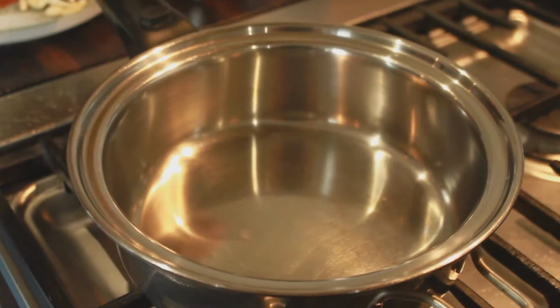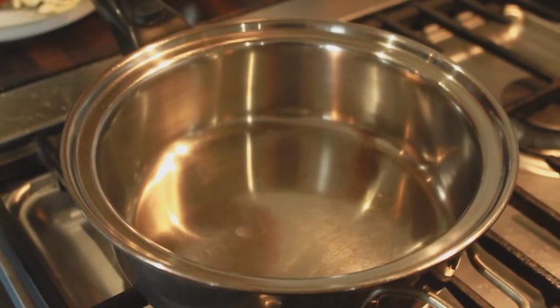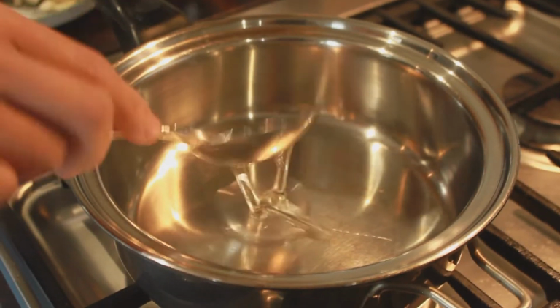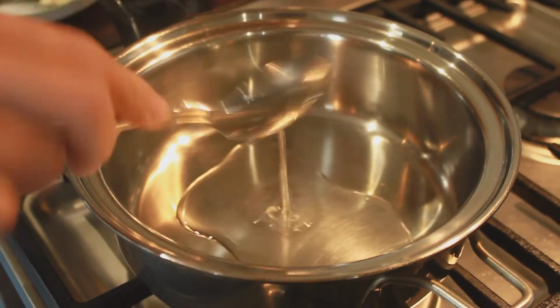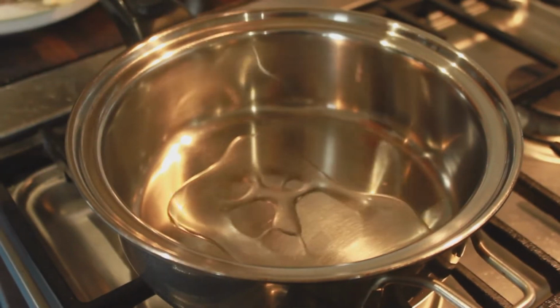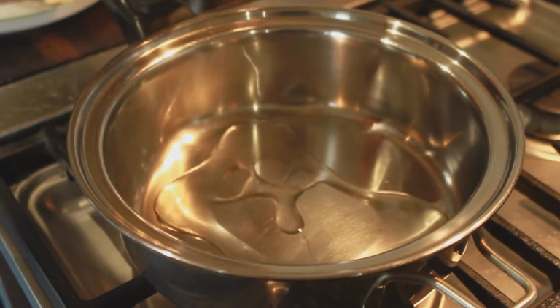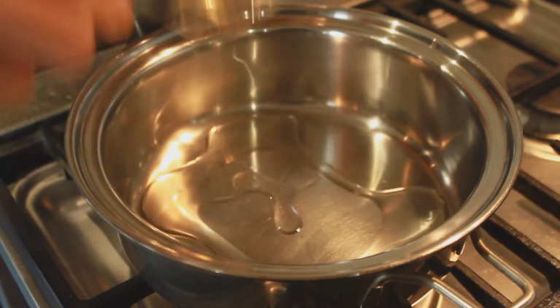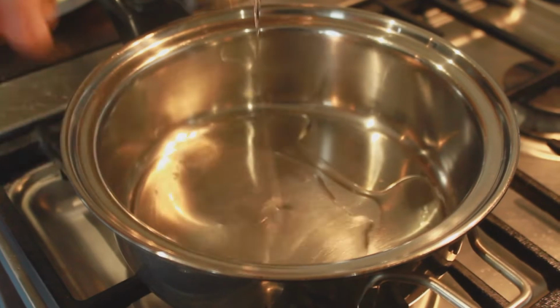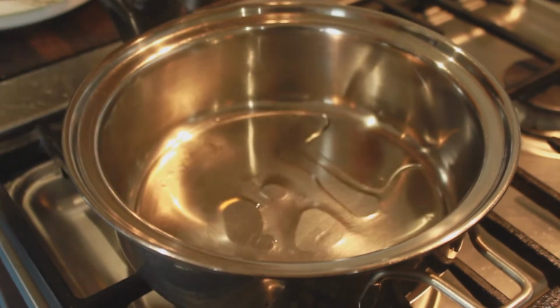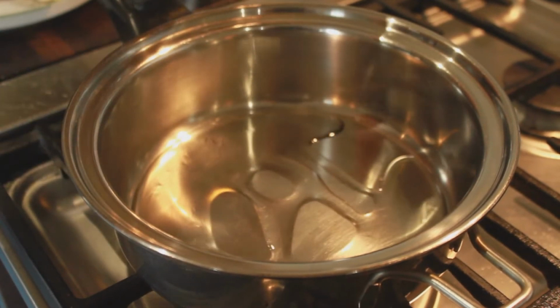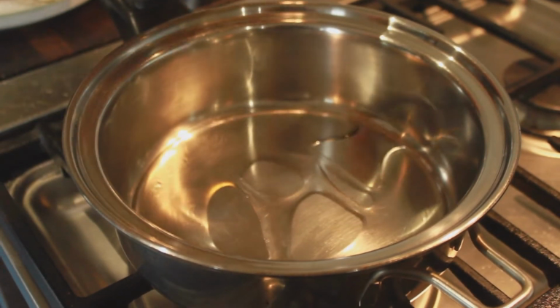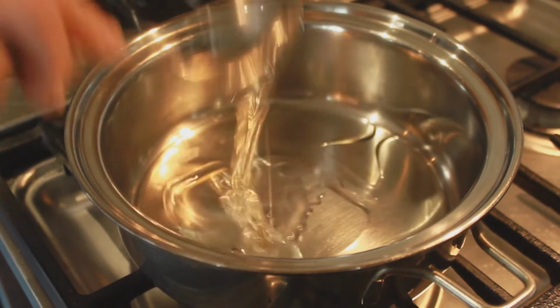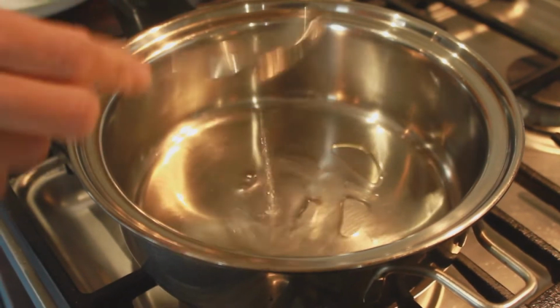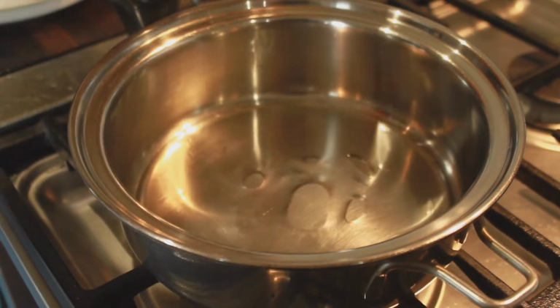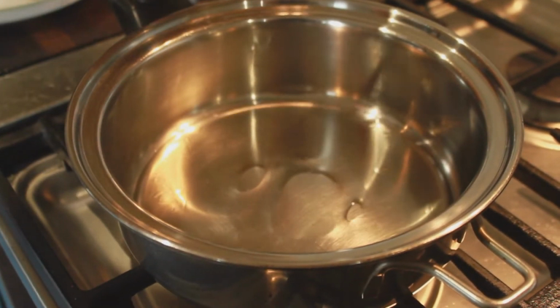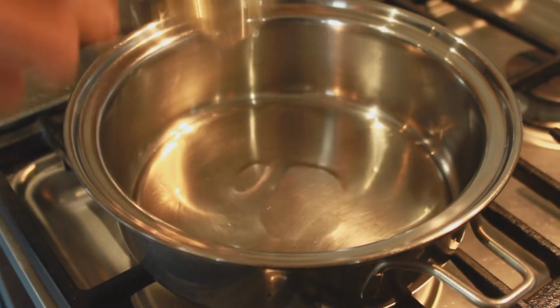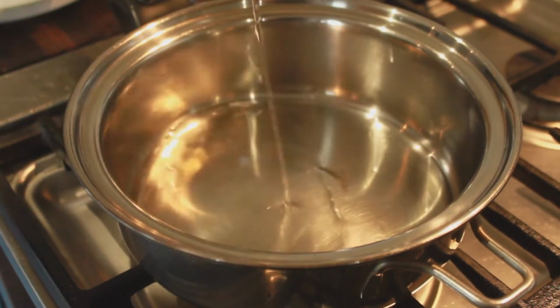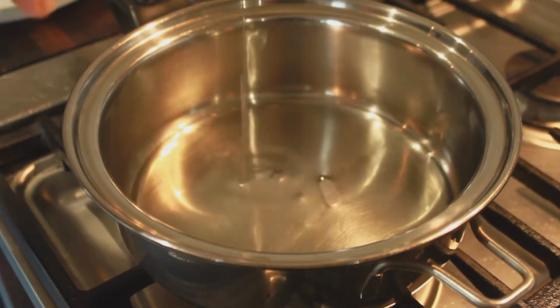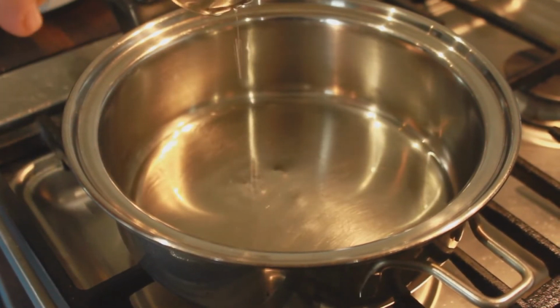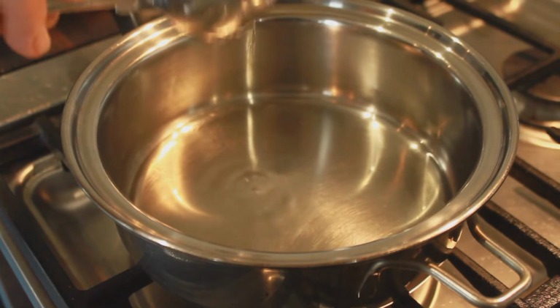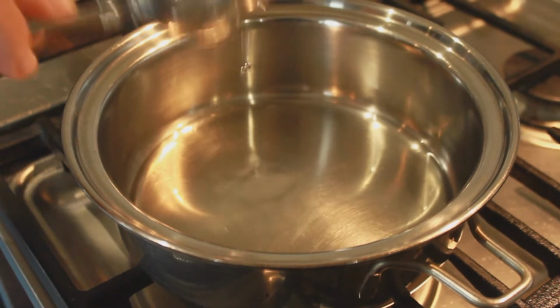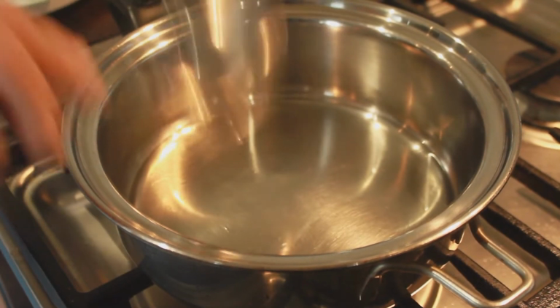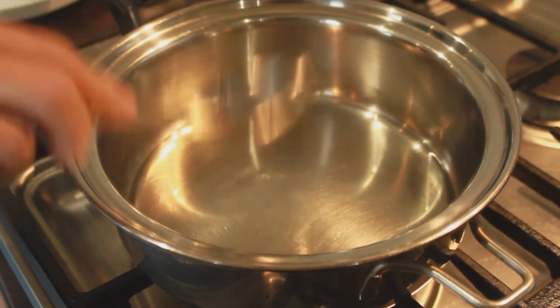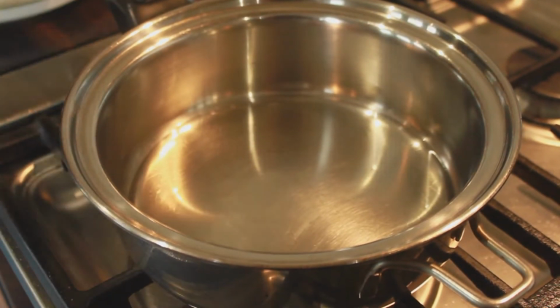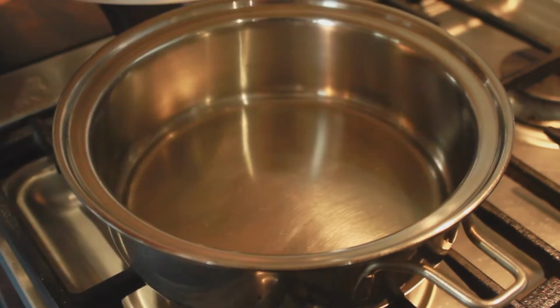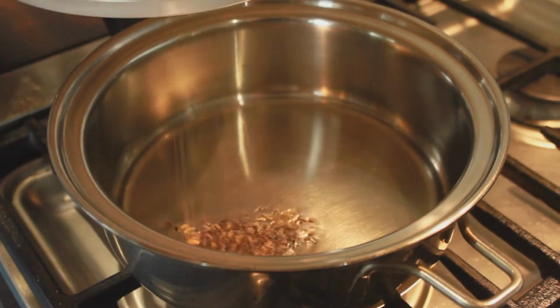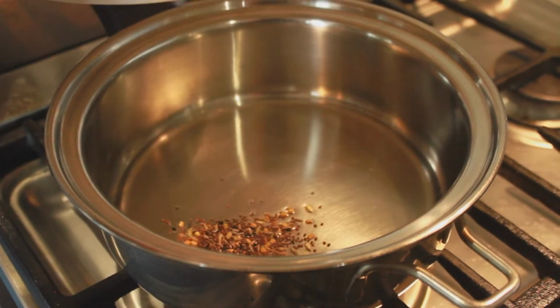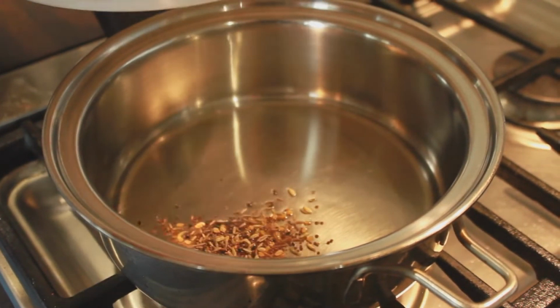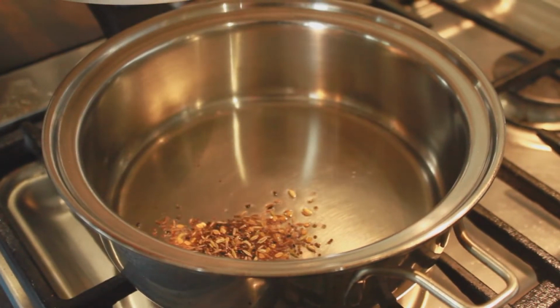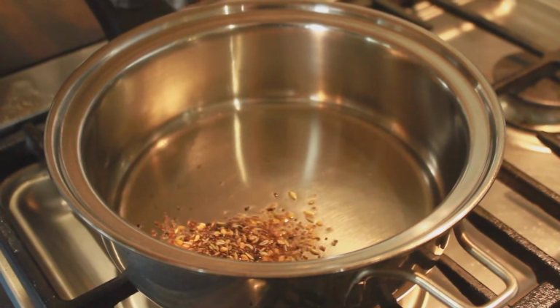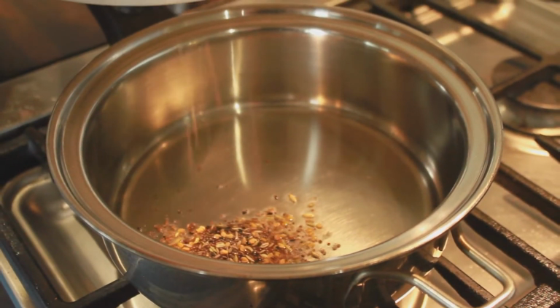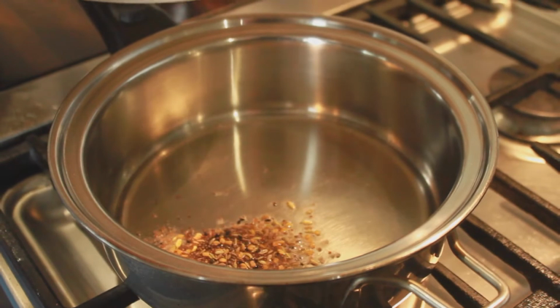We will start off by adding oil into our preheated pan. Next add the vanspuran and let it fry for a little bit.